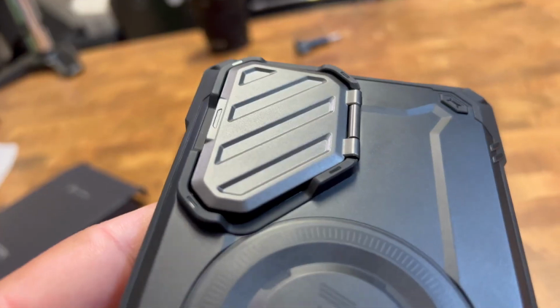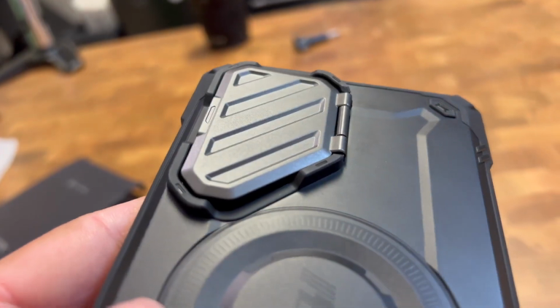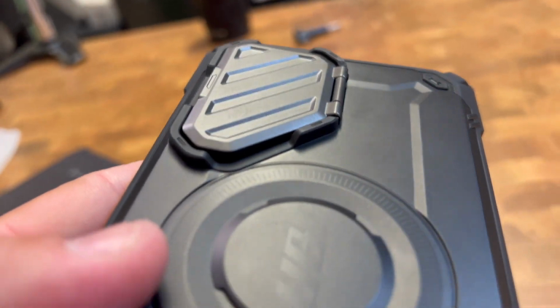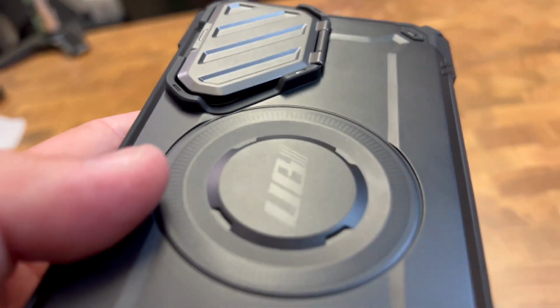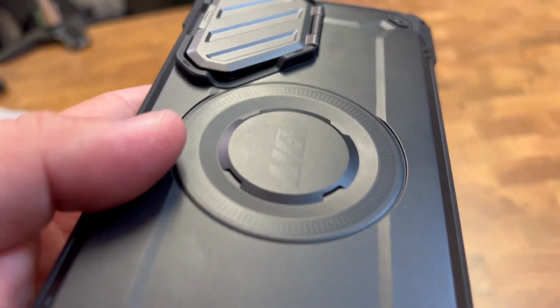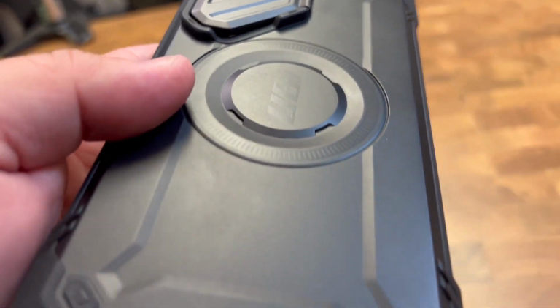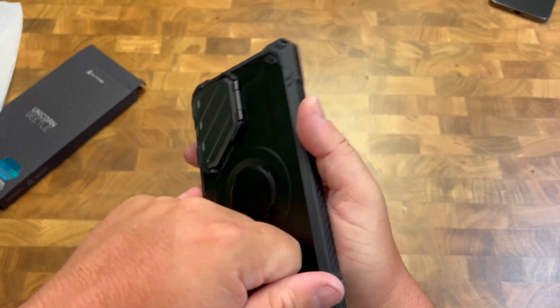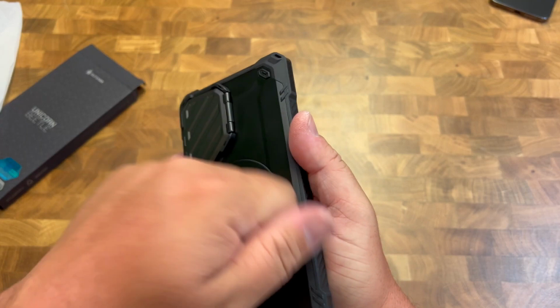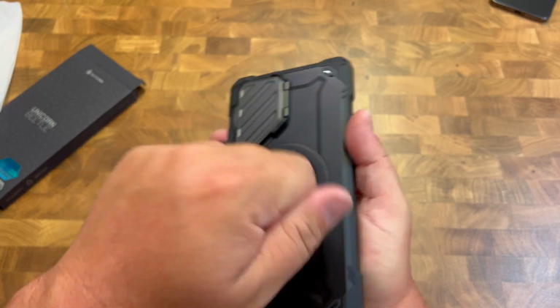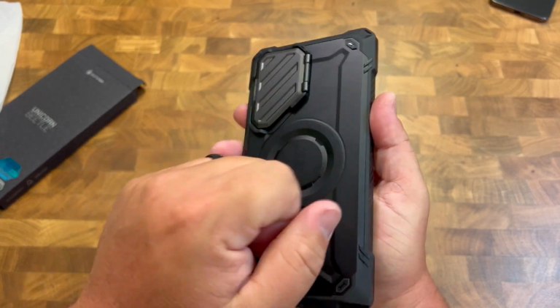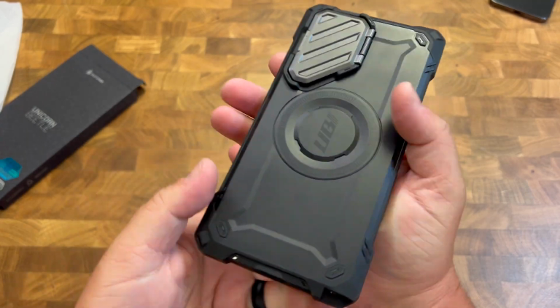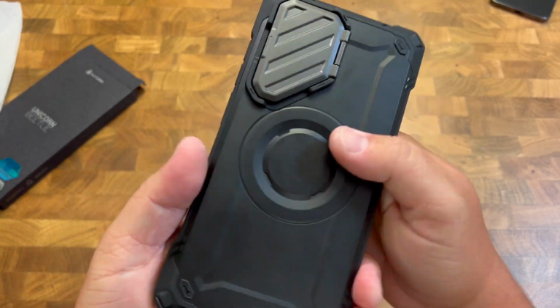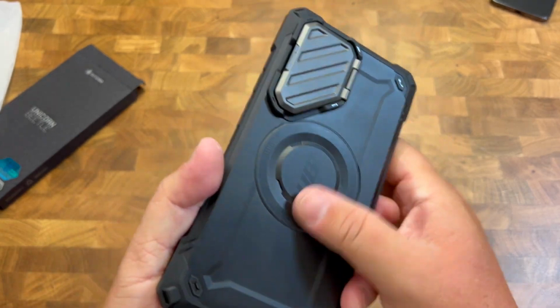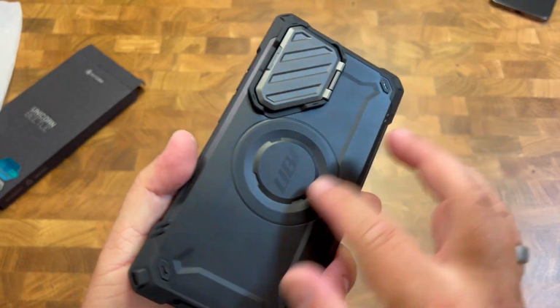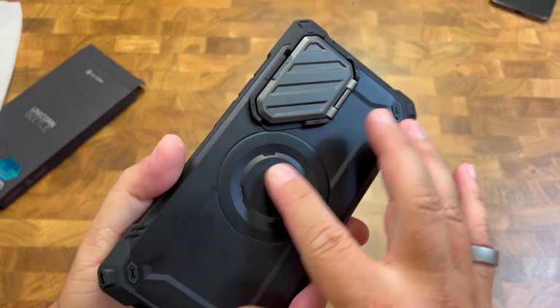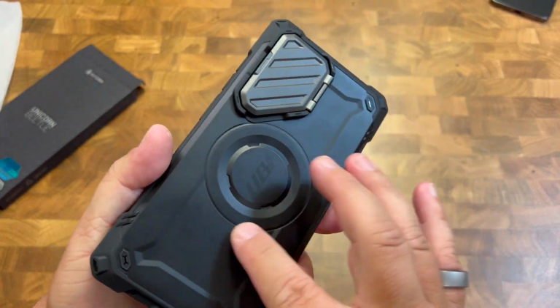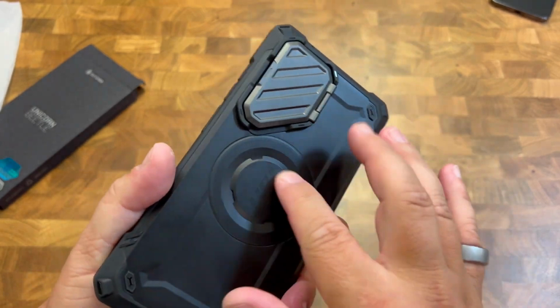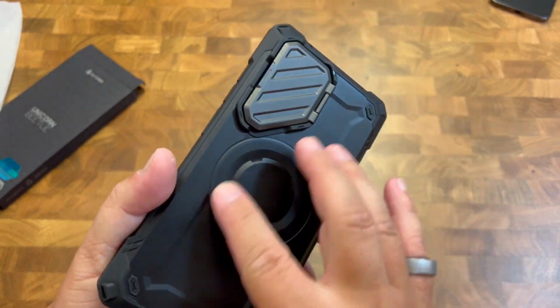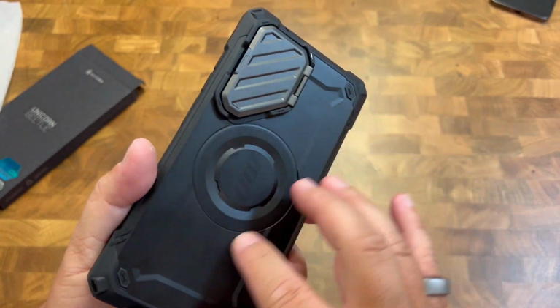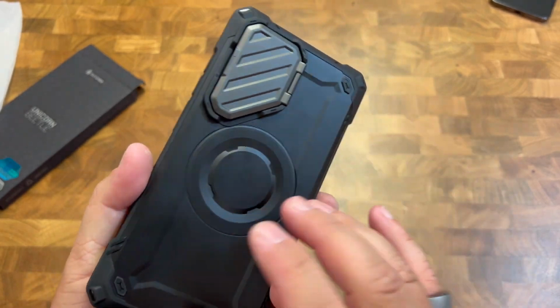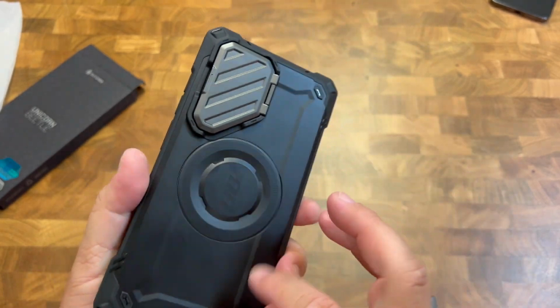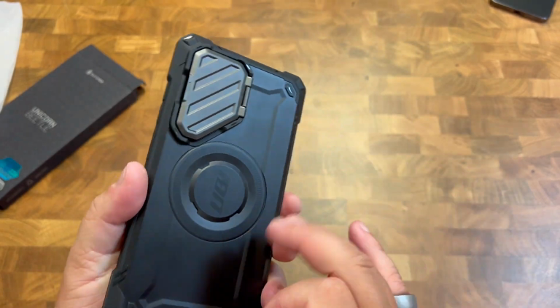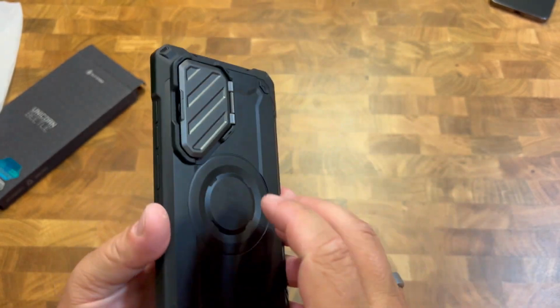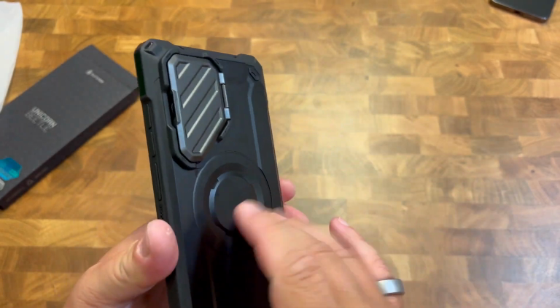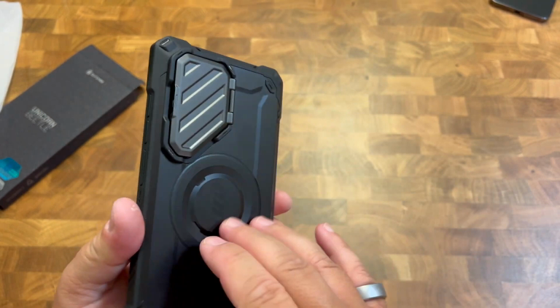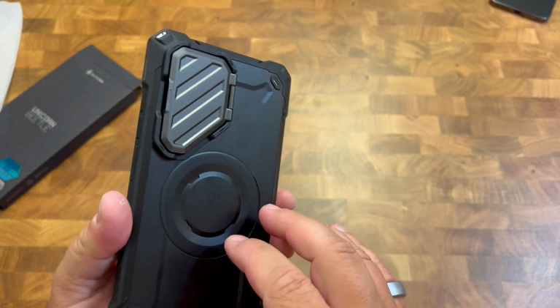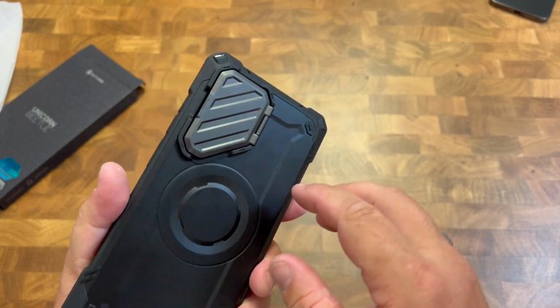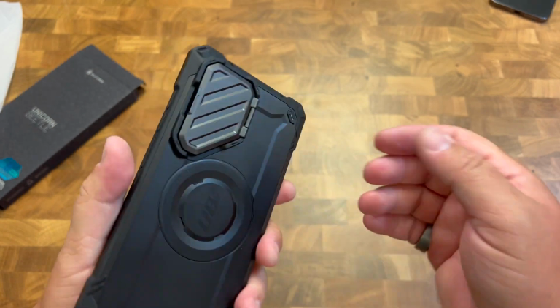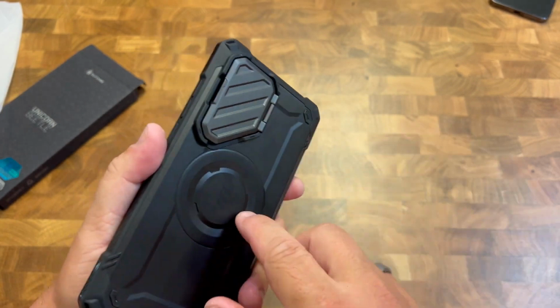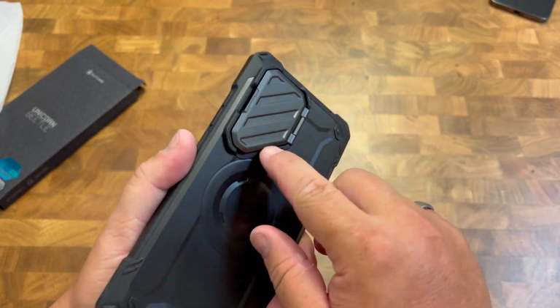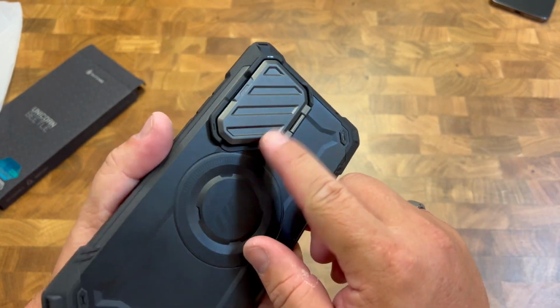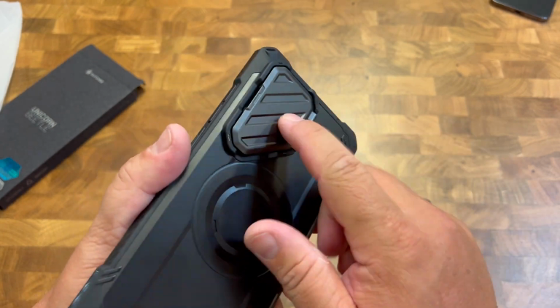Even on the back, there's some little airbags to stop it from hurting the phone. And on the back, you have that hard shell. Really nice. You can have some room for accessories and using that wireless charging.